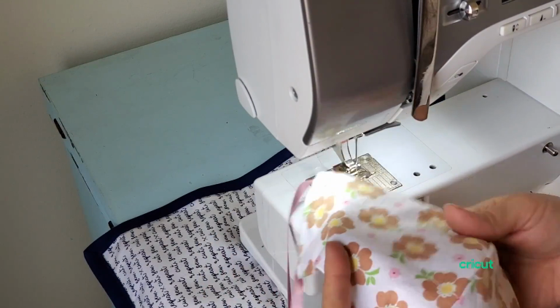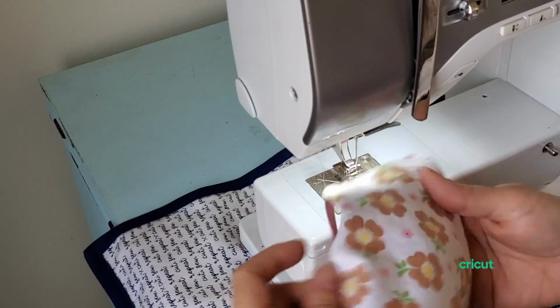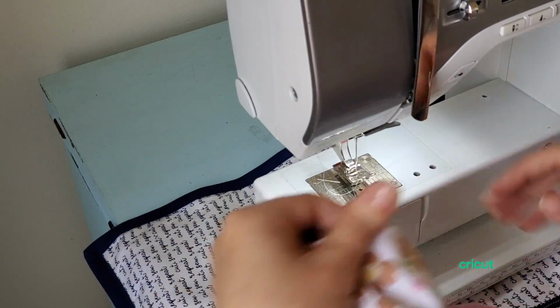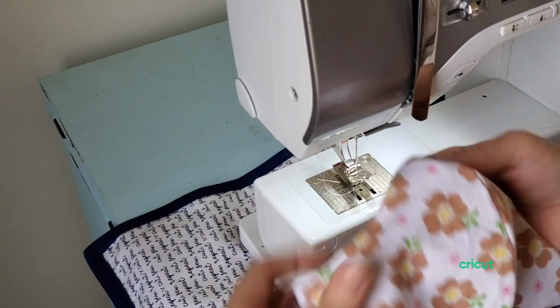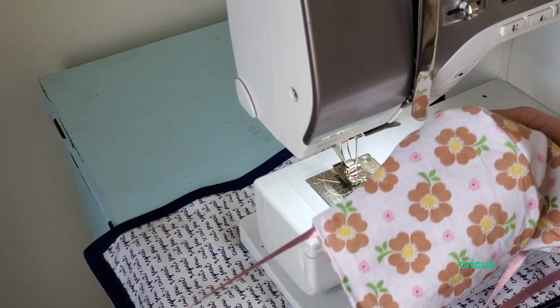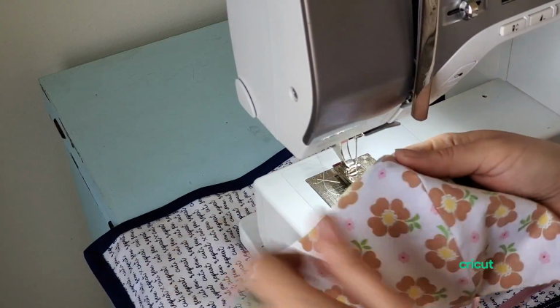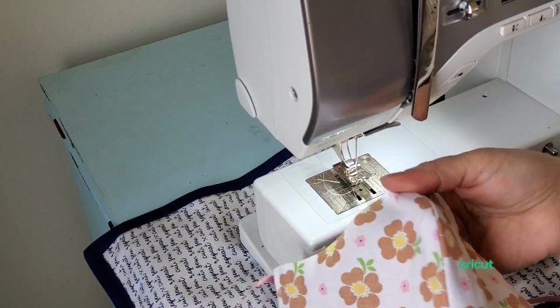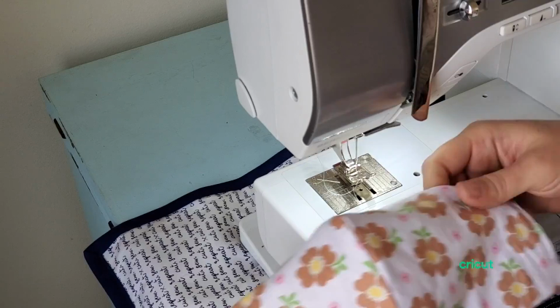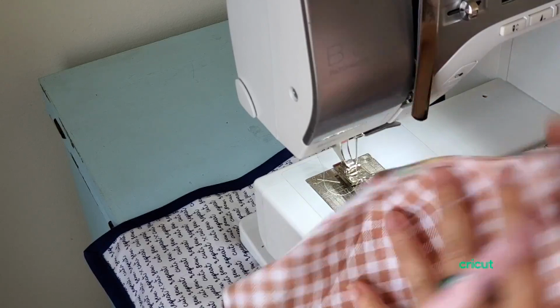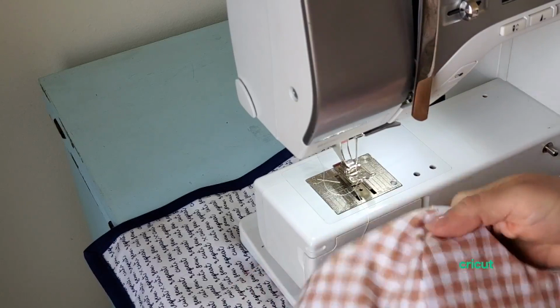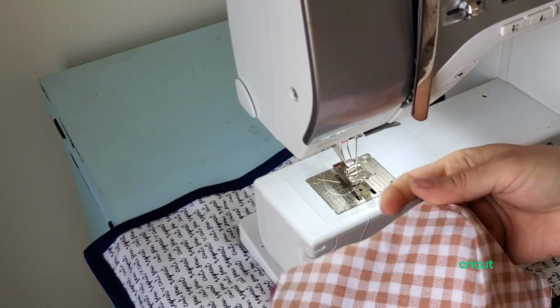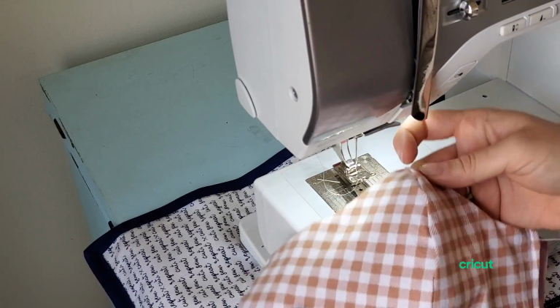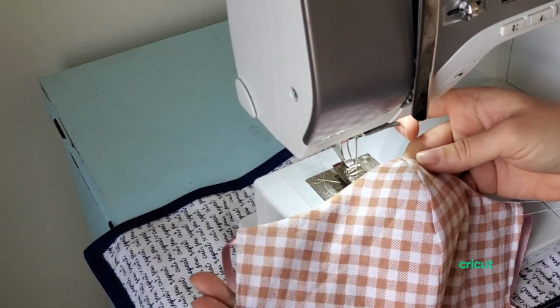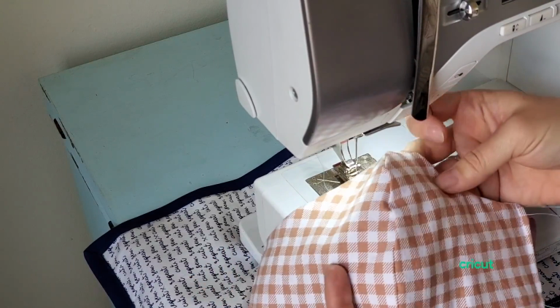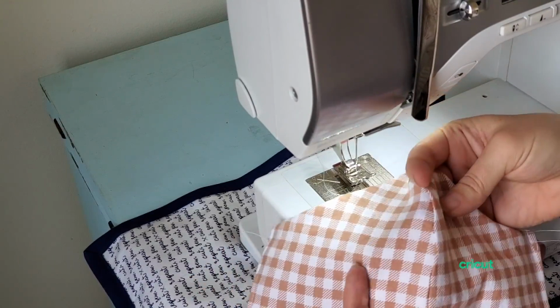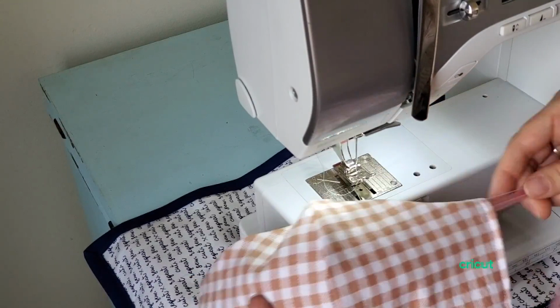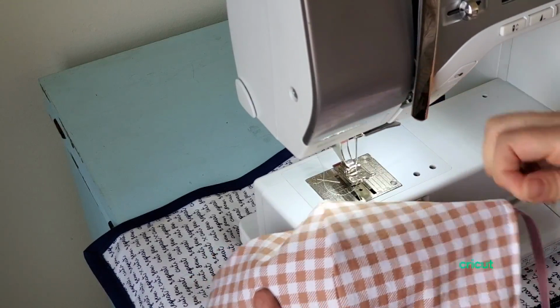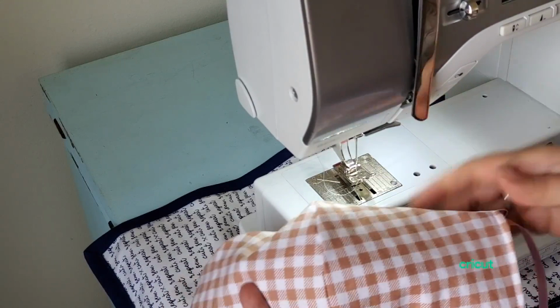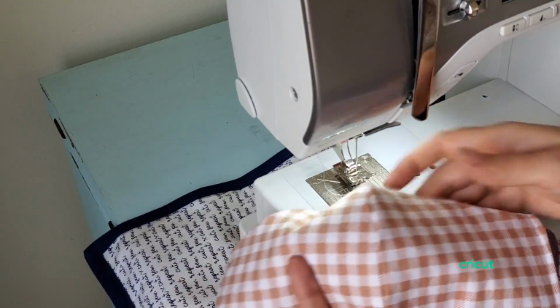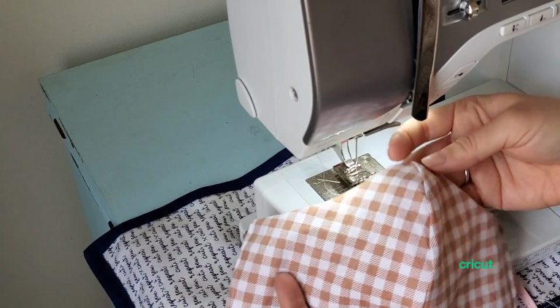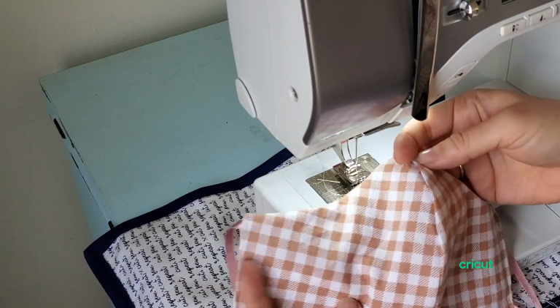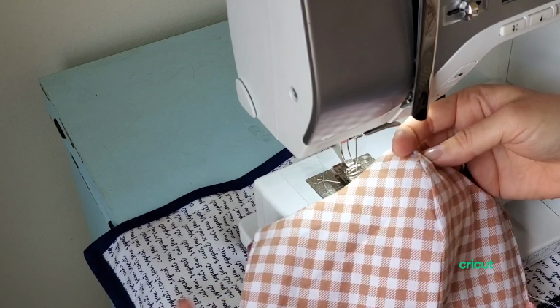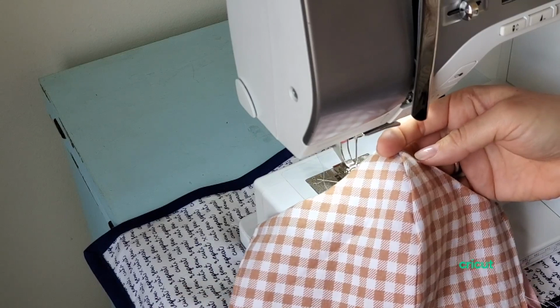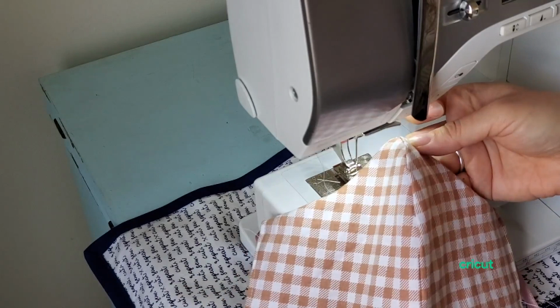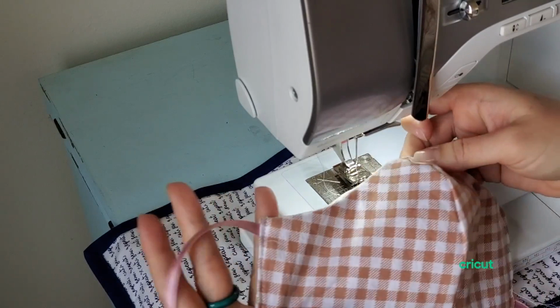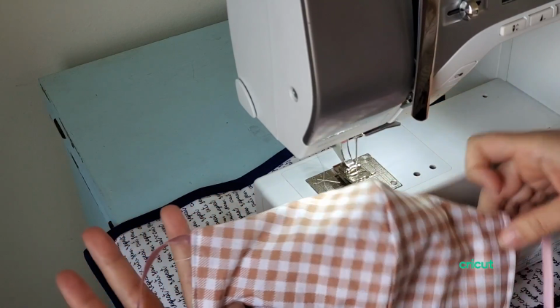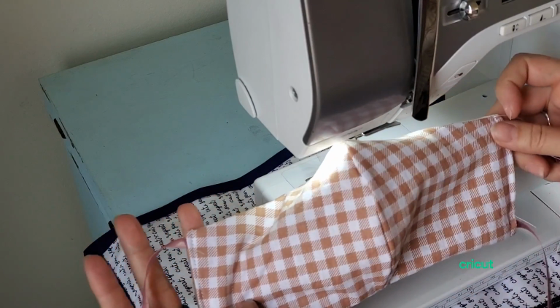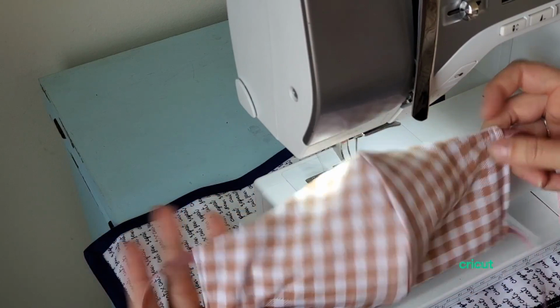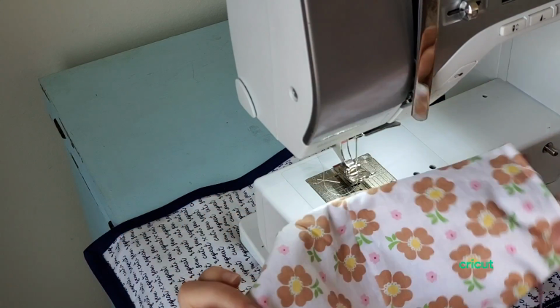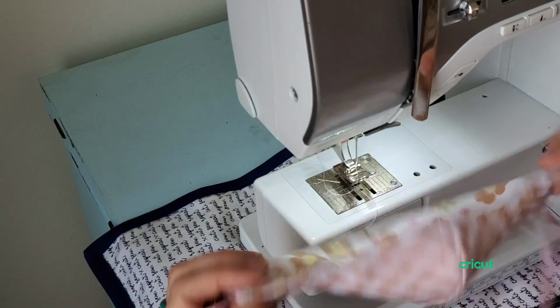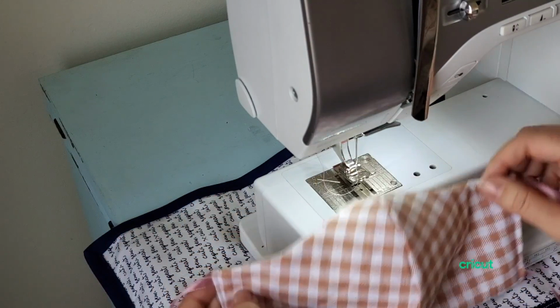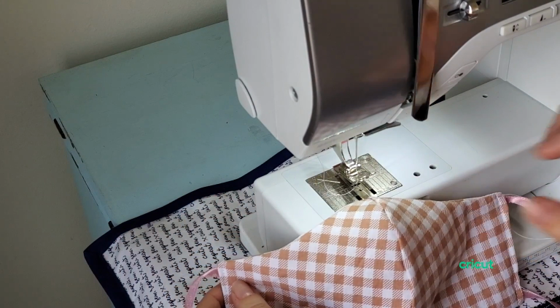You can topstitch all the way around if you want, but it's really not necessary. And you have a finished mask — it's basically reversible. Just make sure you wash it in between using it. Don't use the exposed side immediately.